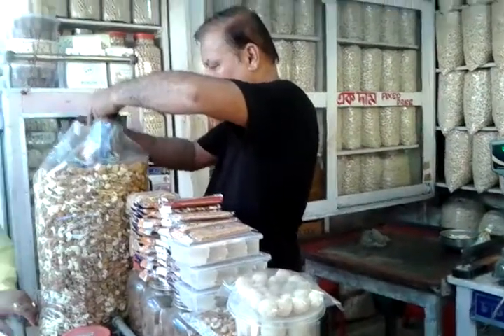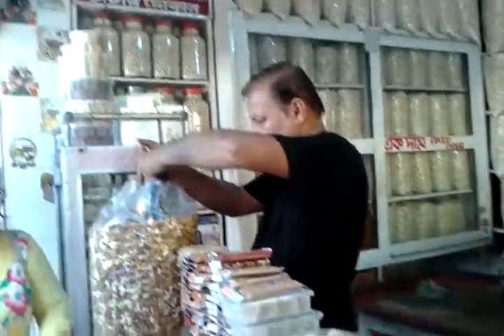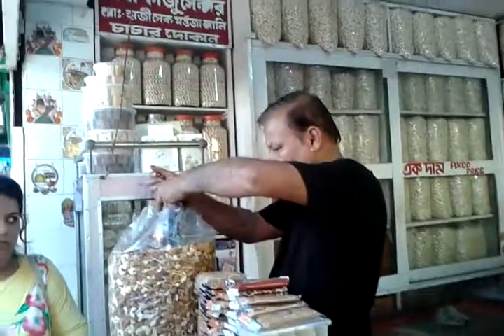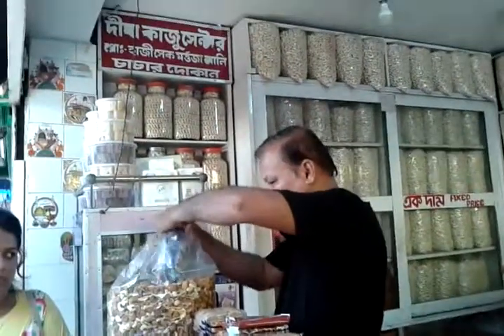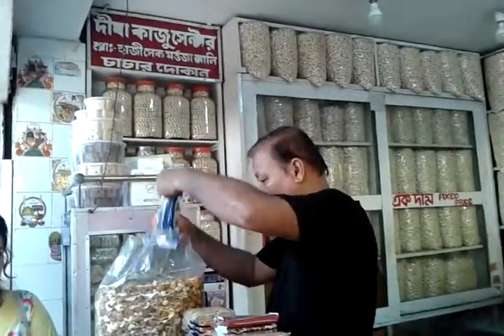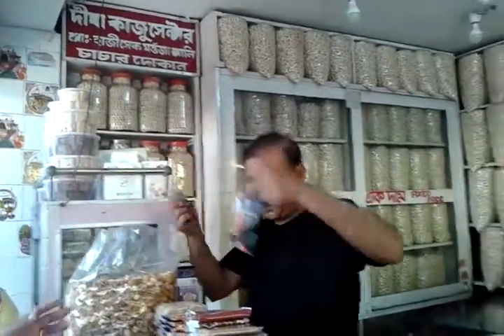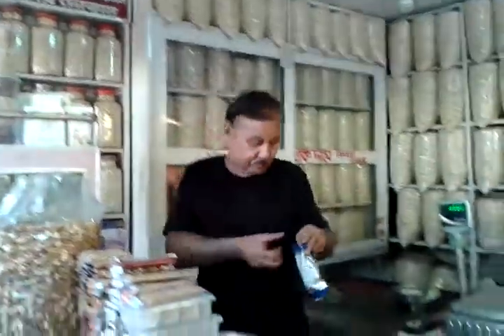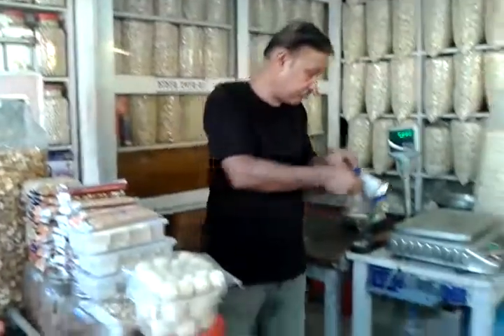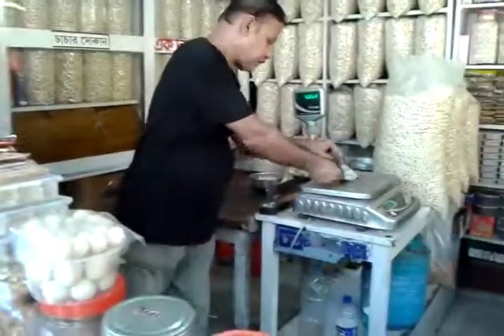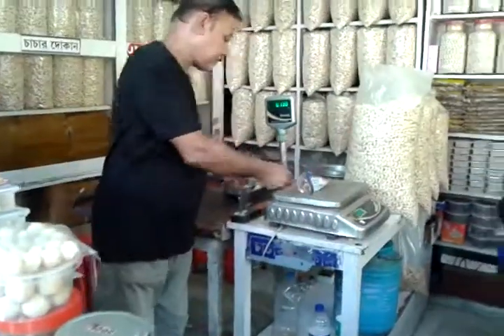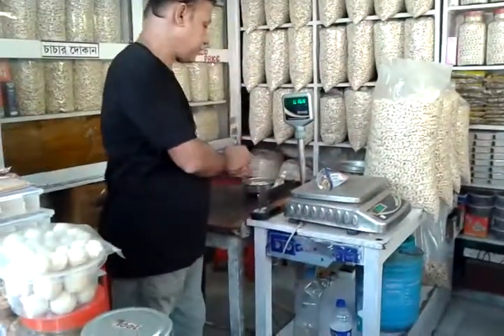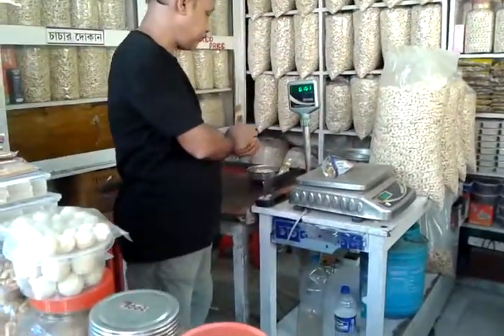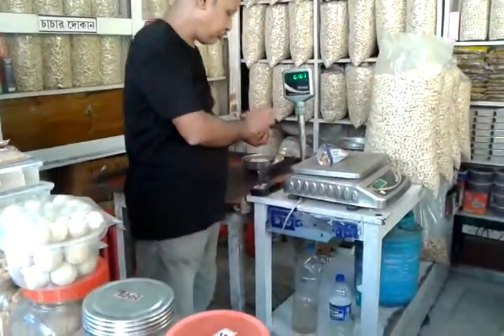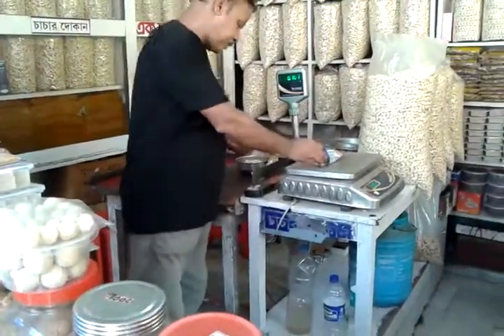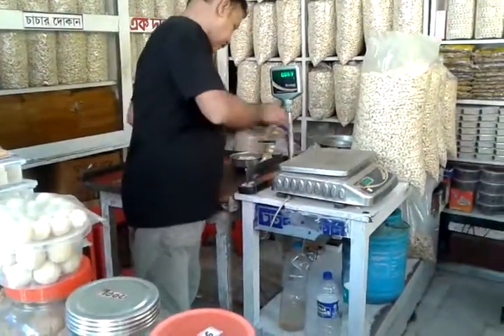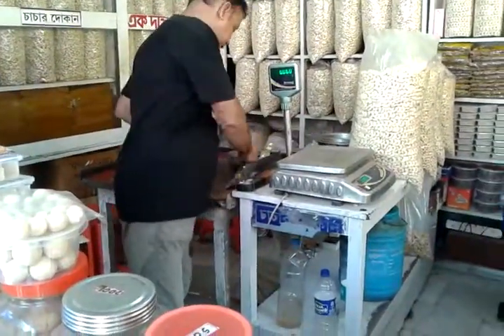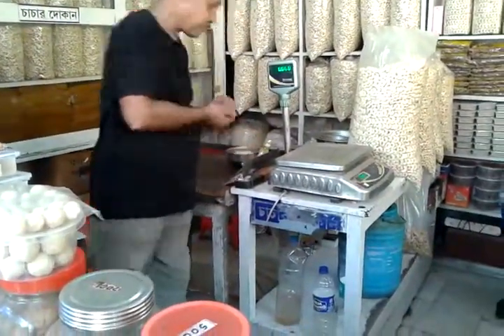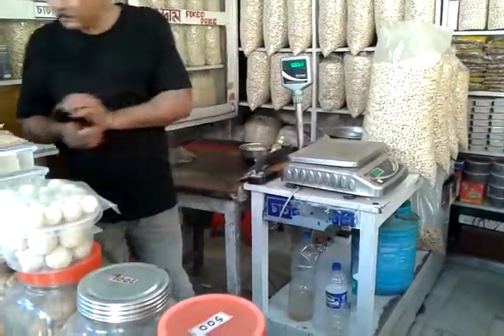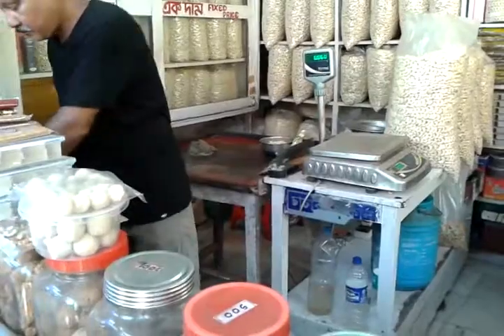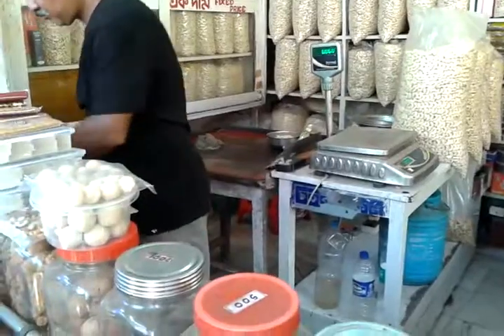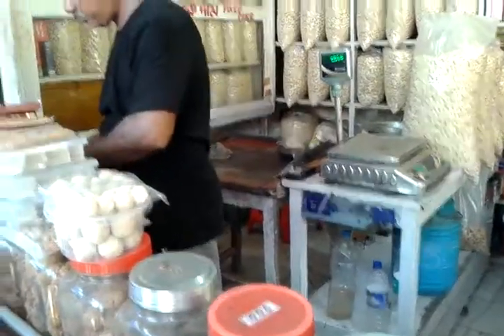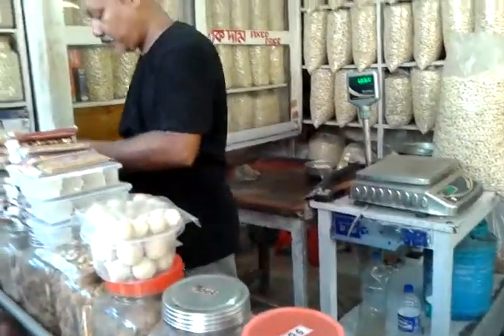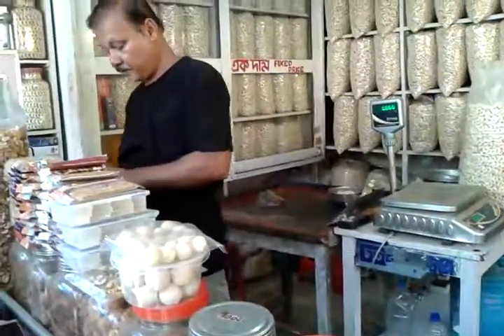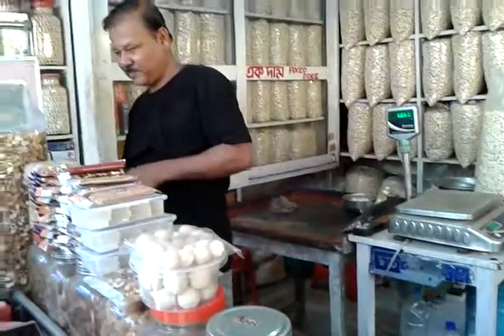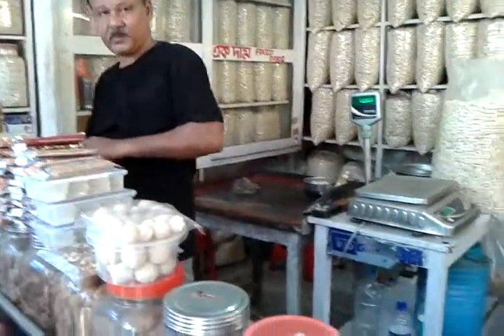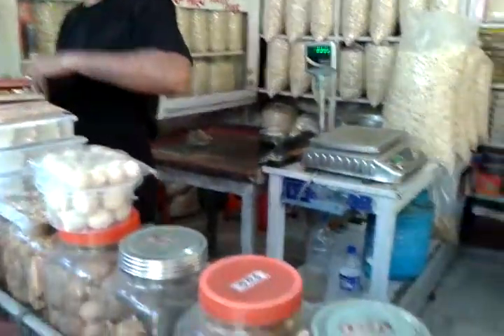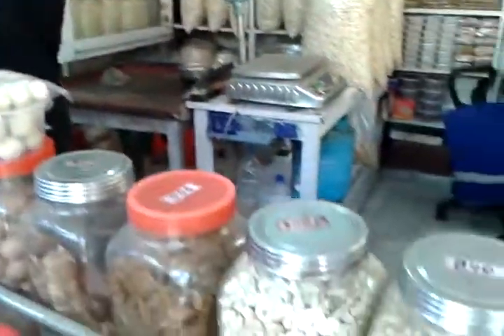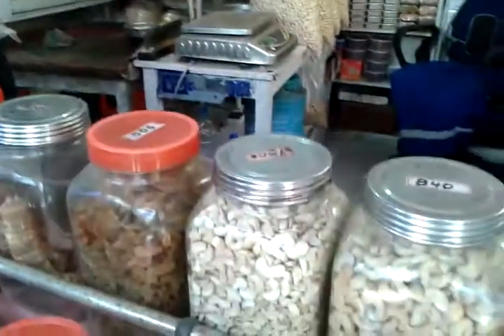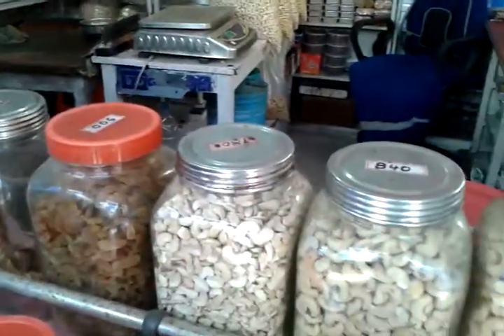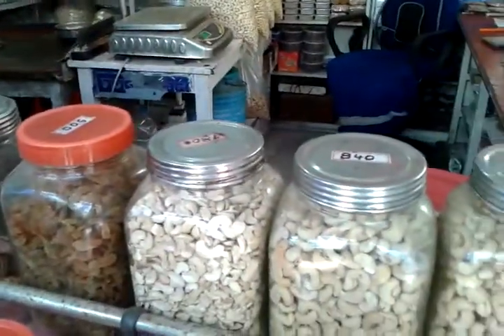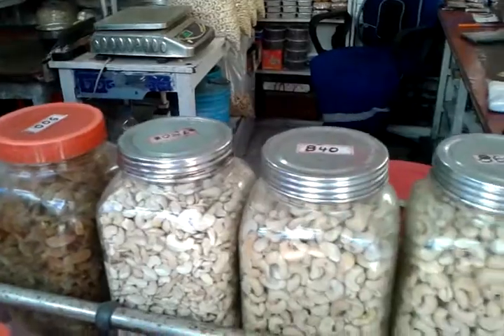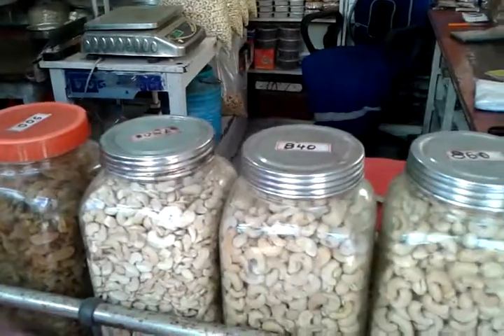I have to pick a bag. We have checked the list, we have to go ahead and check them in. Now we can see the list. The list goes on. I will show you the list. Let's check the list.